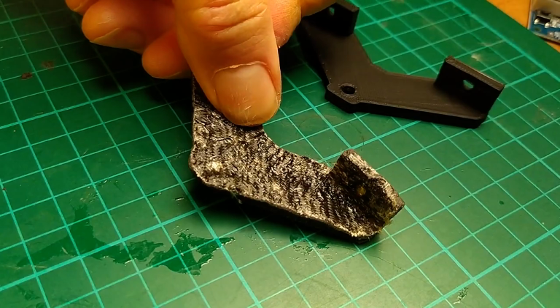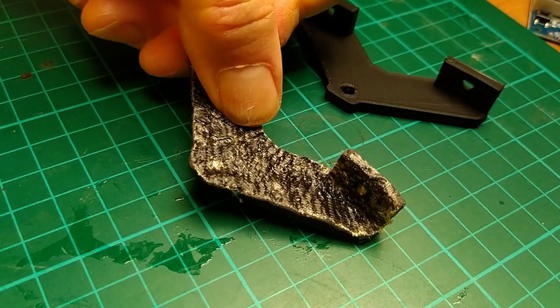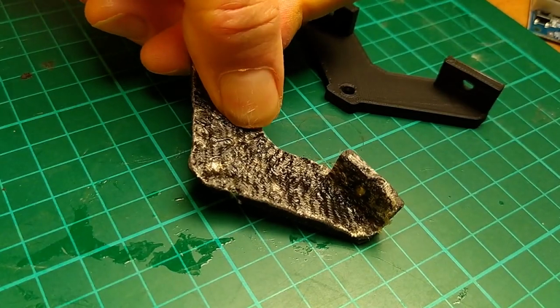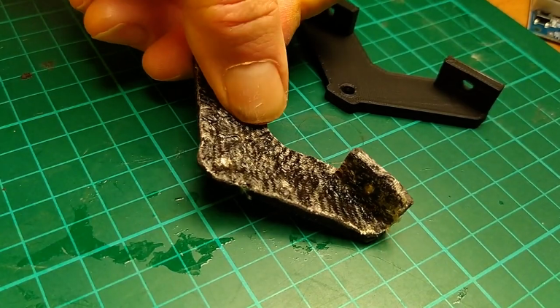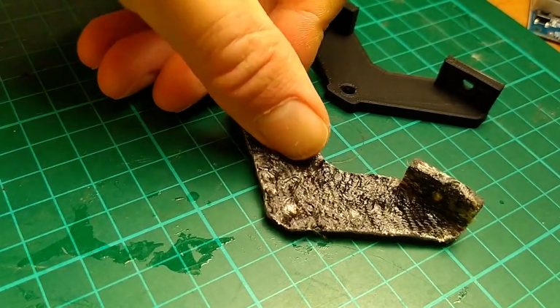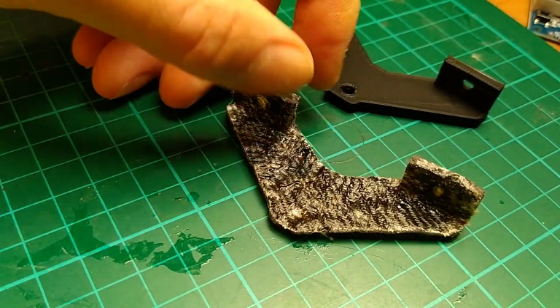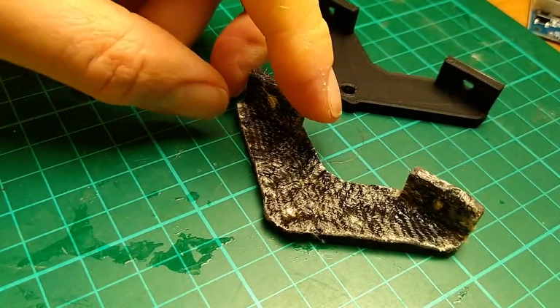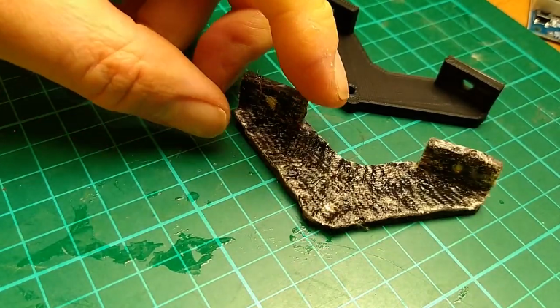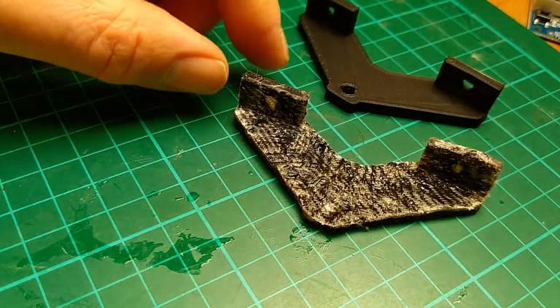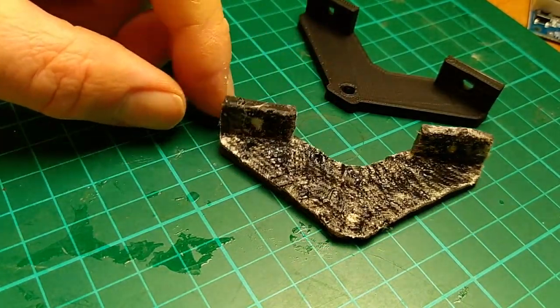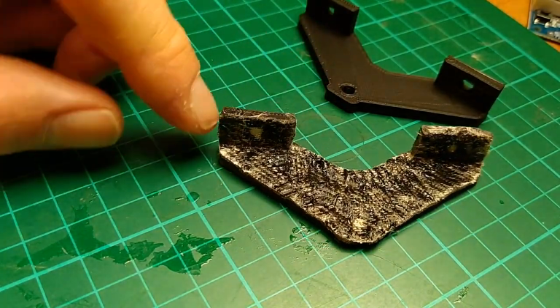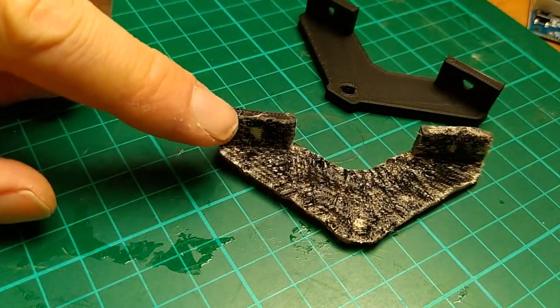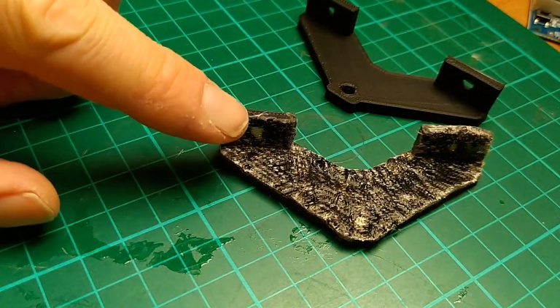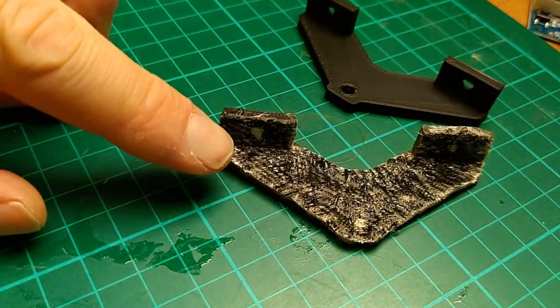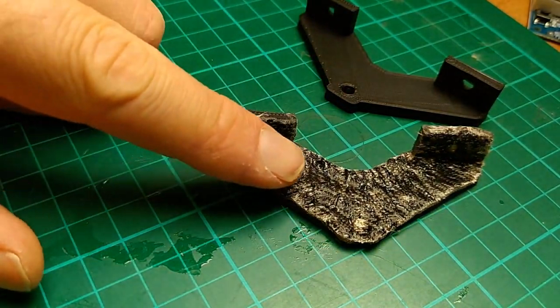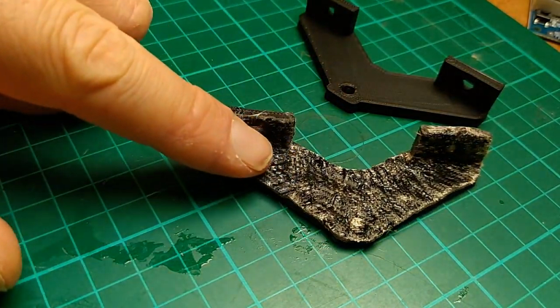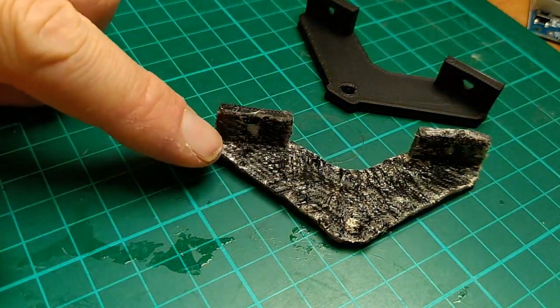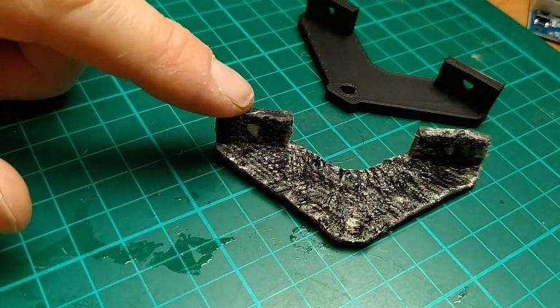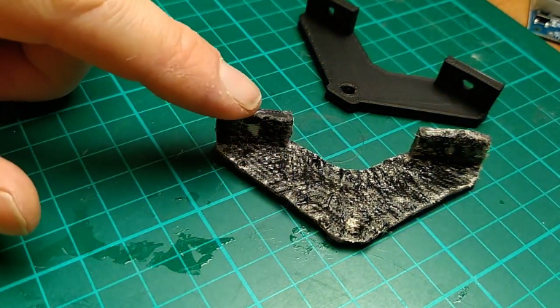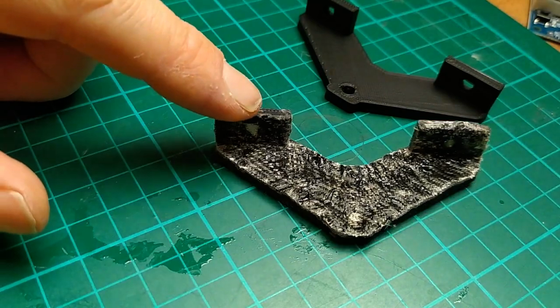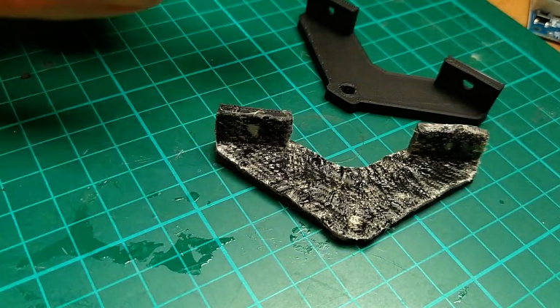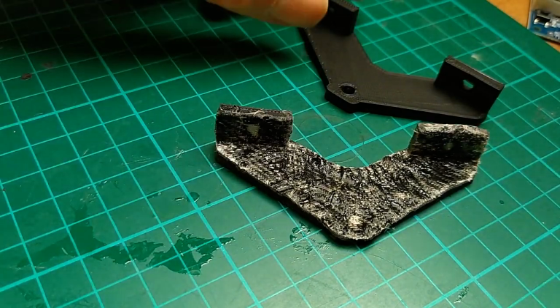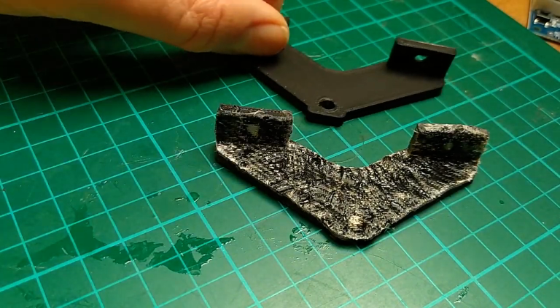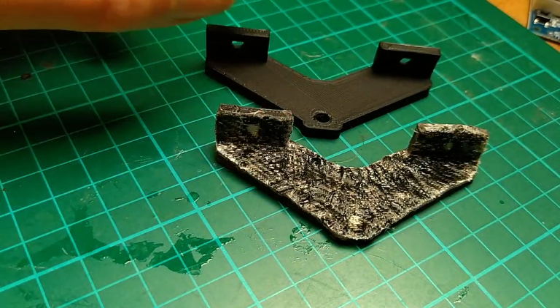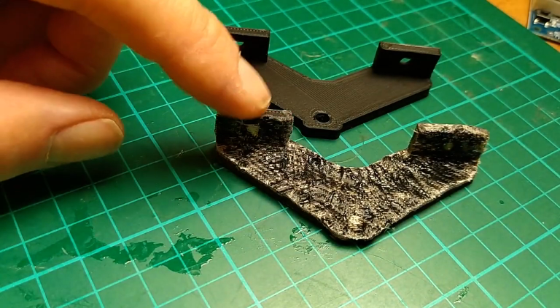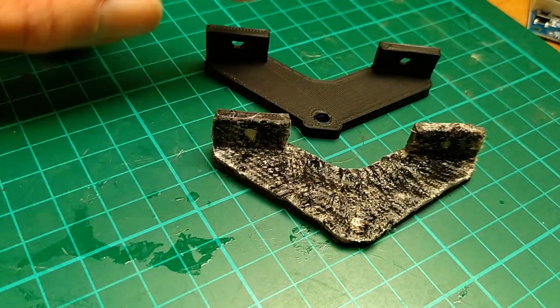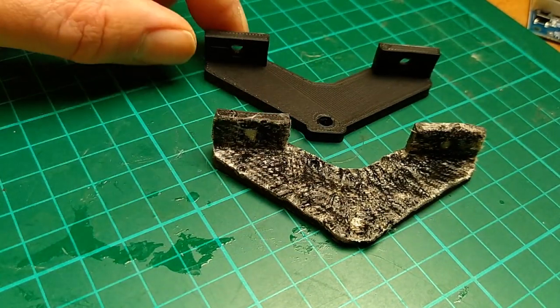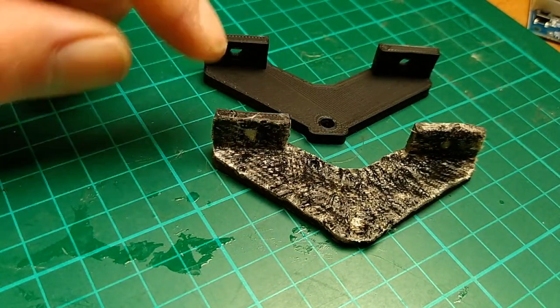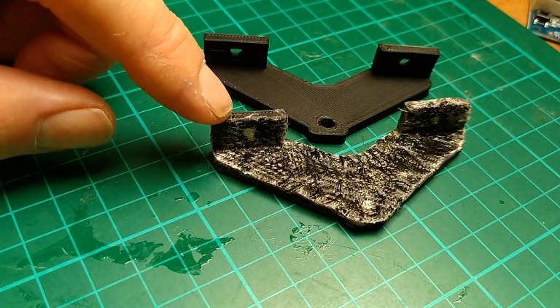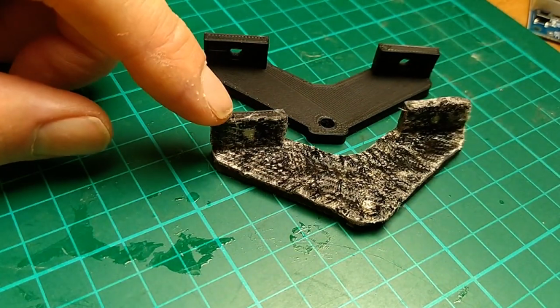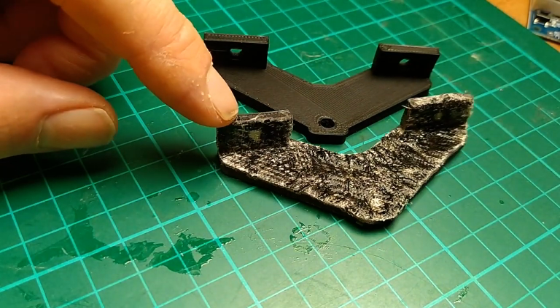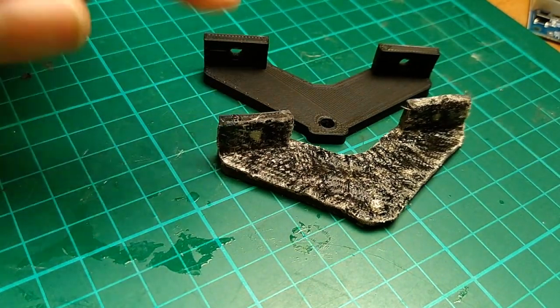You can certainly work this cloth into really tight corners and internal radii. So there we go — have a go. Thanks for watching.